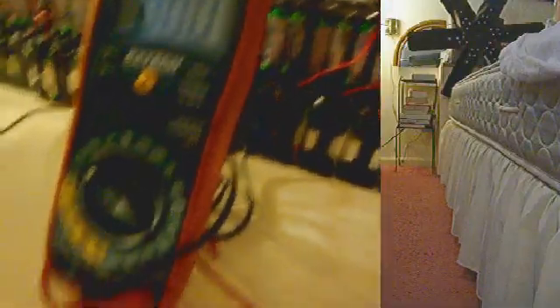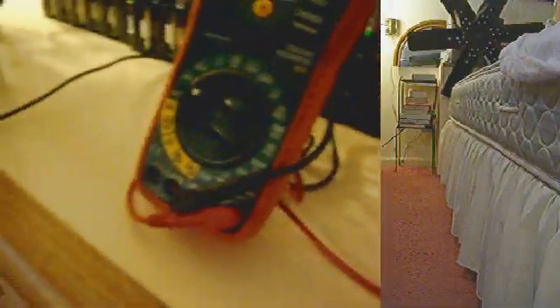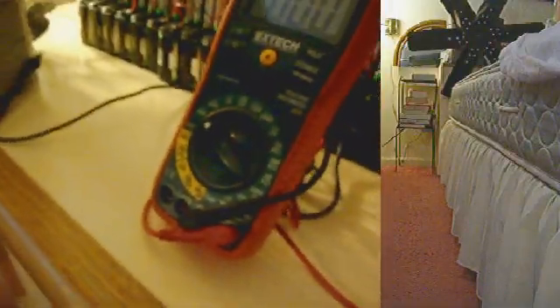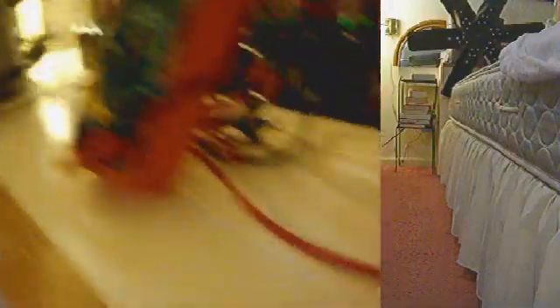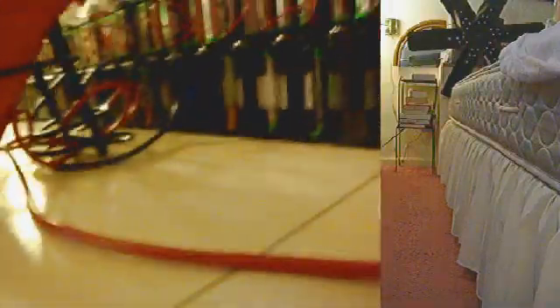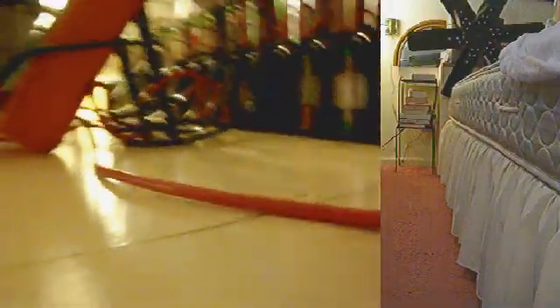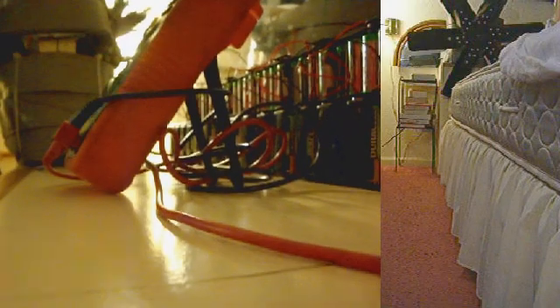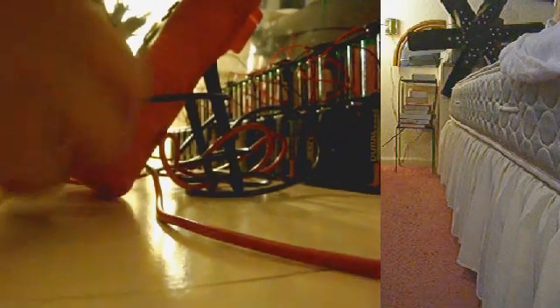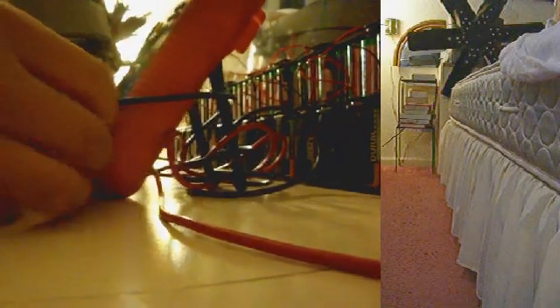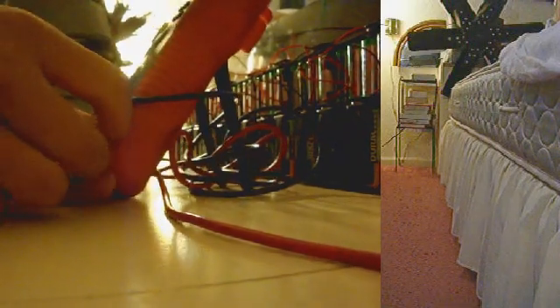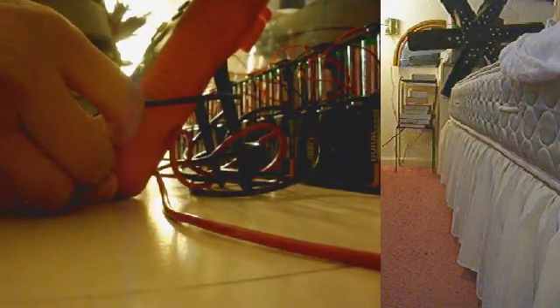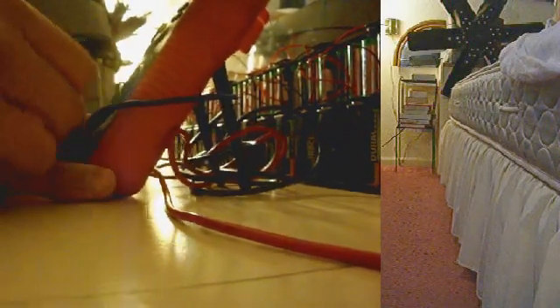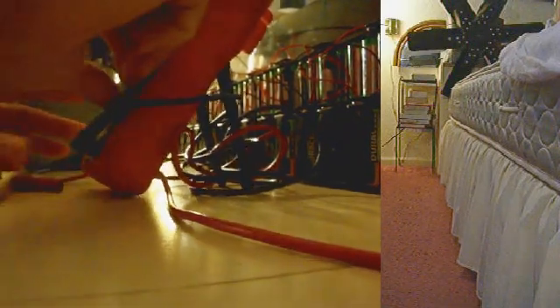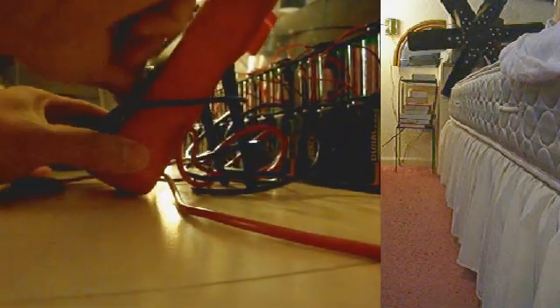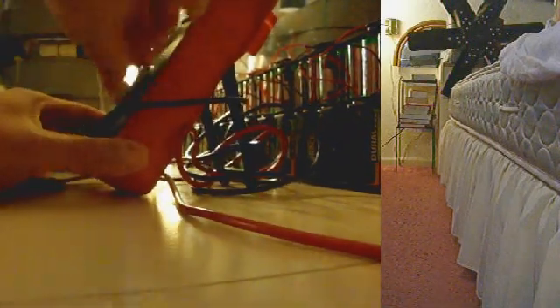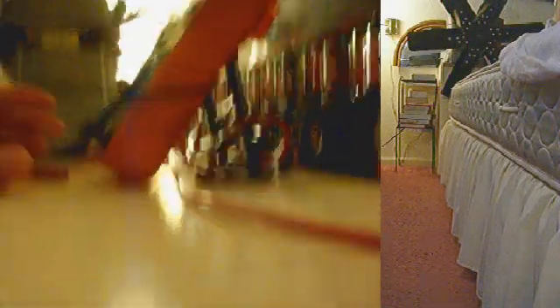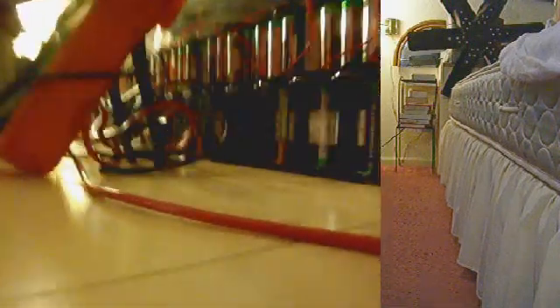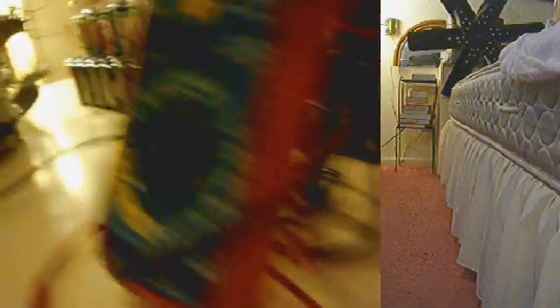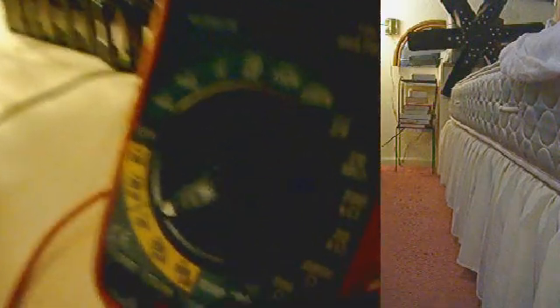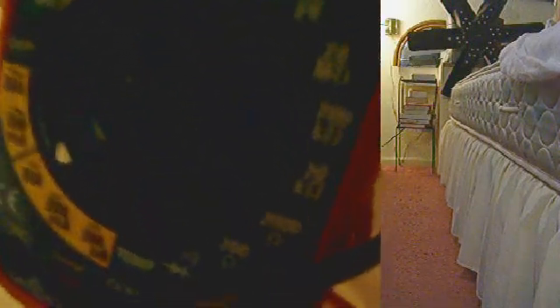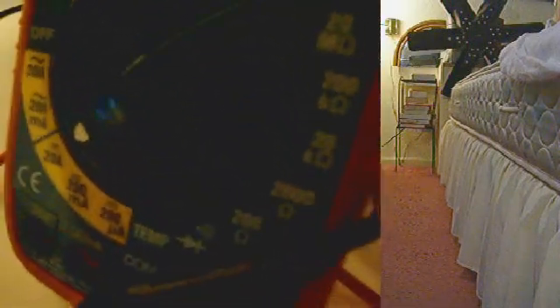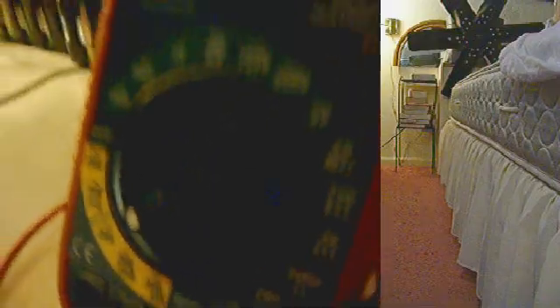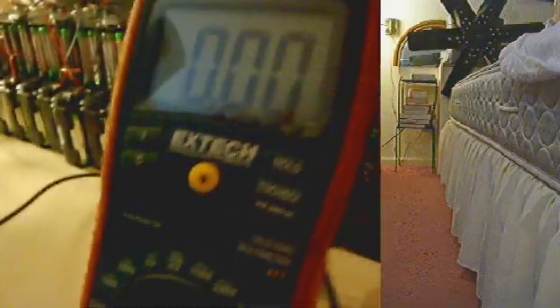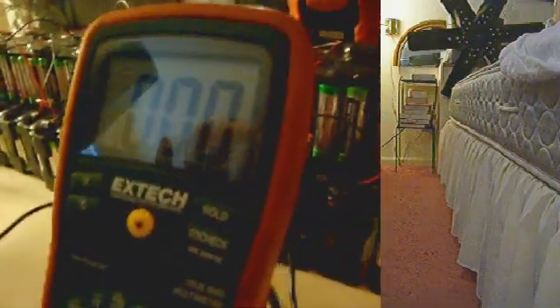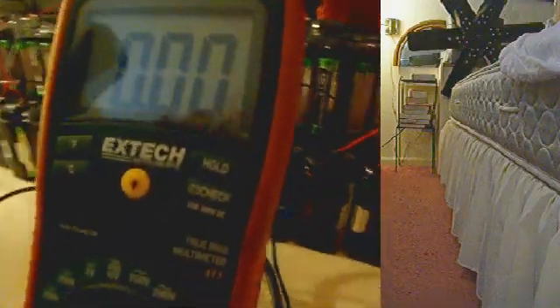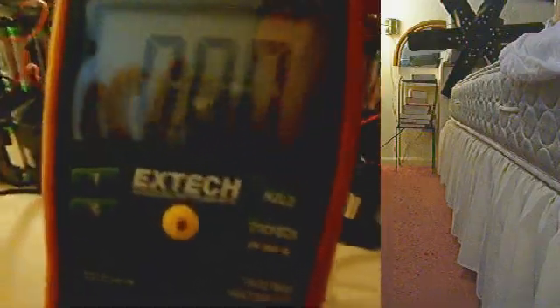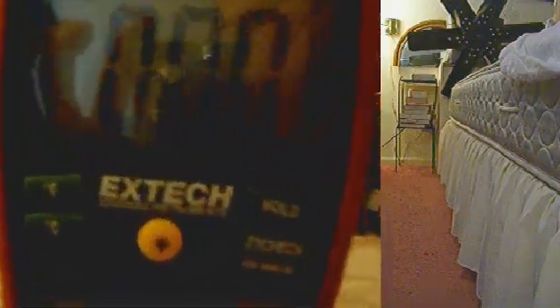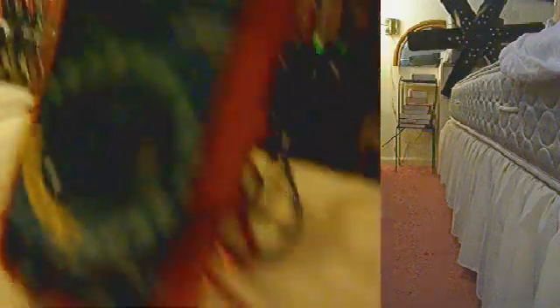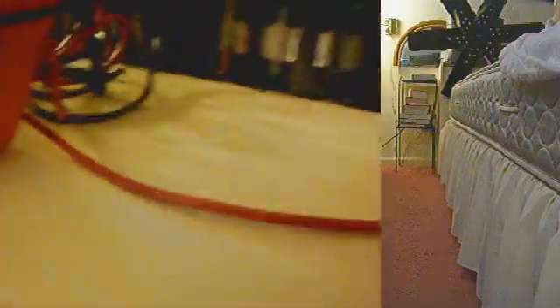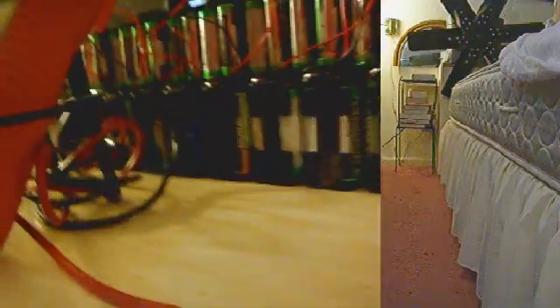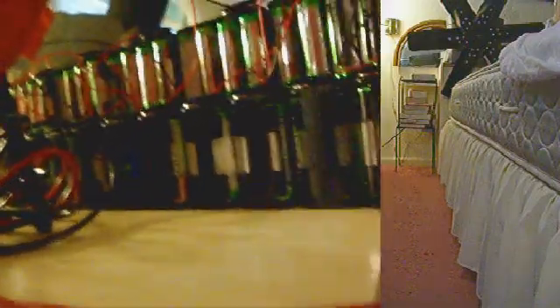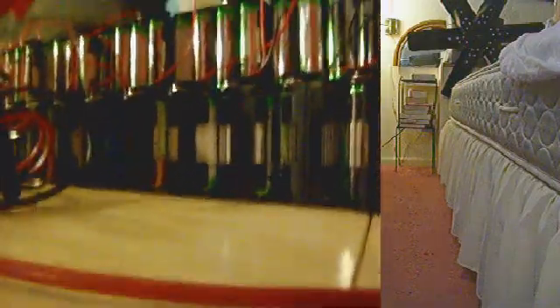Now the circuit is open. Turn it to the 20 amp setting. I've got a decimal point.